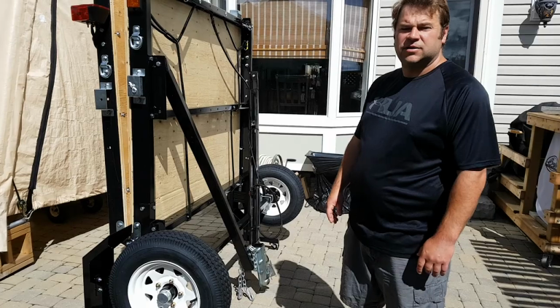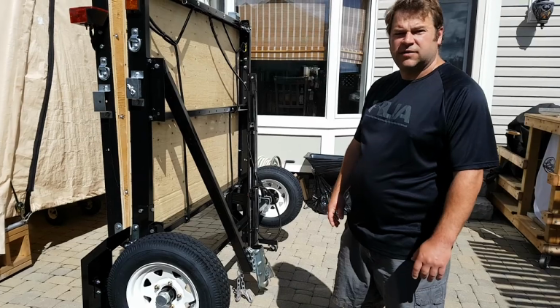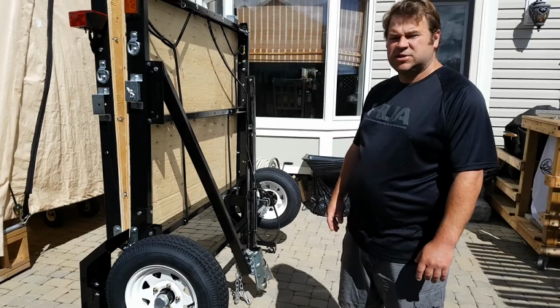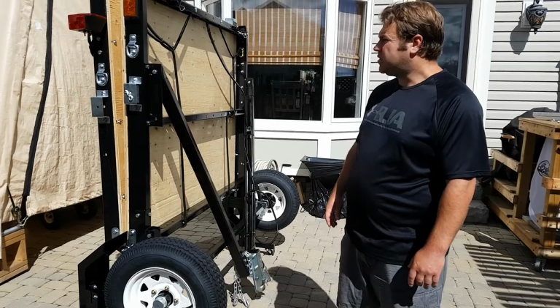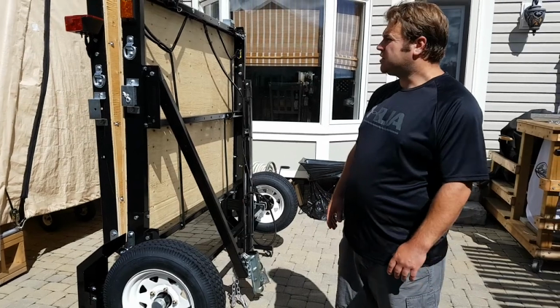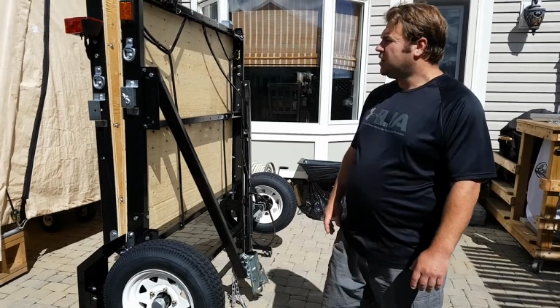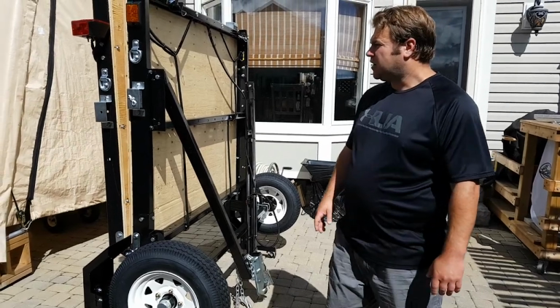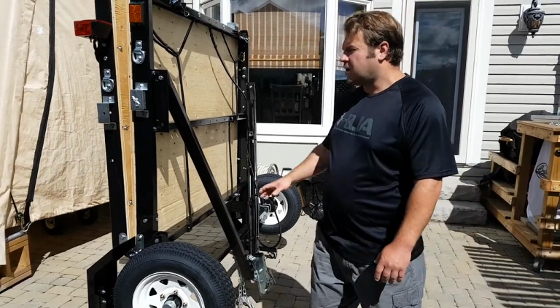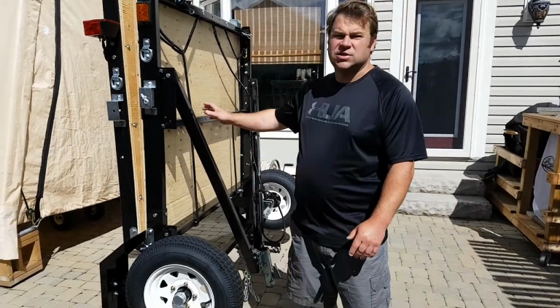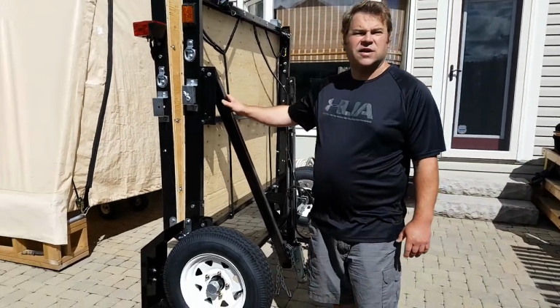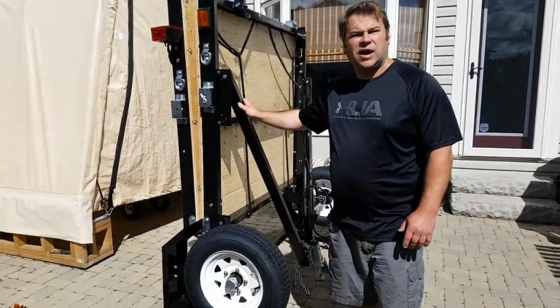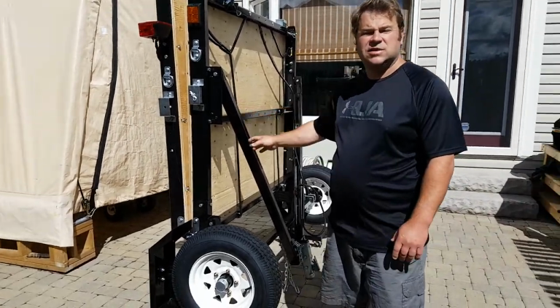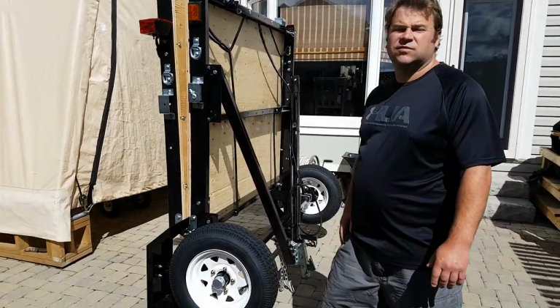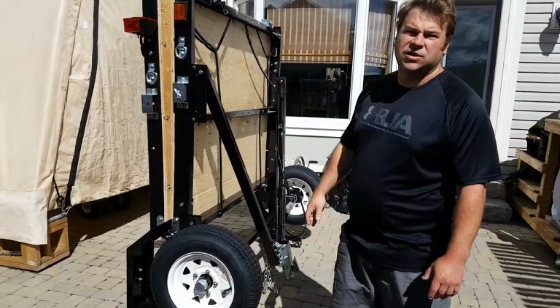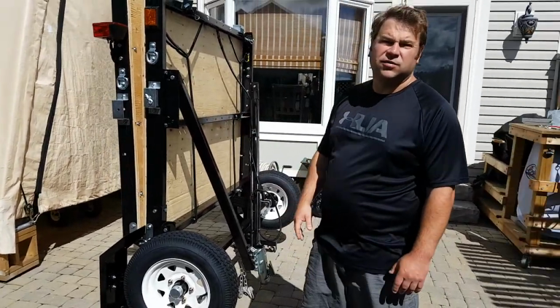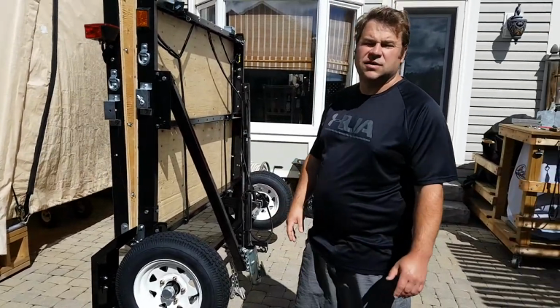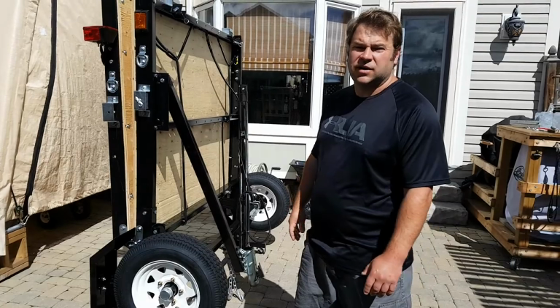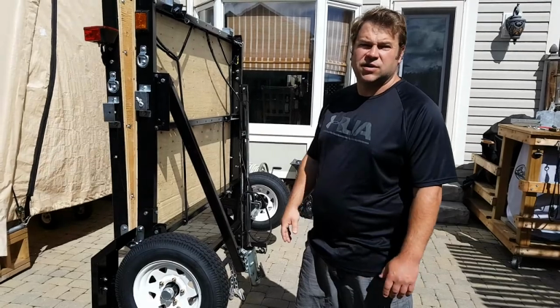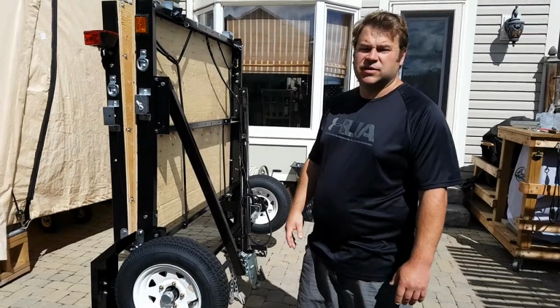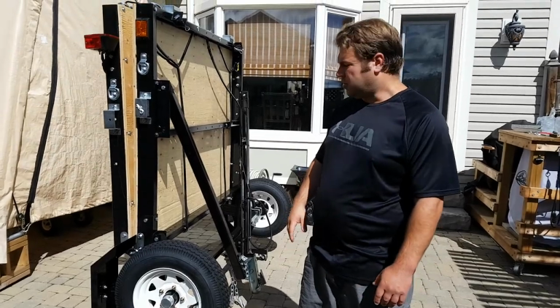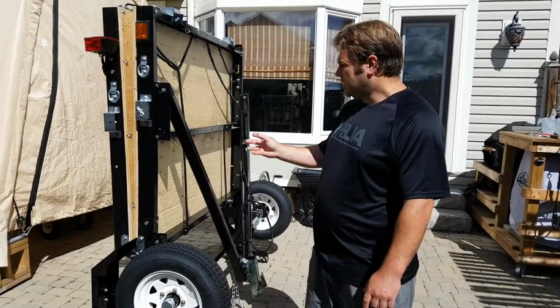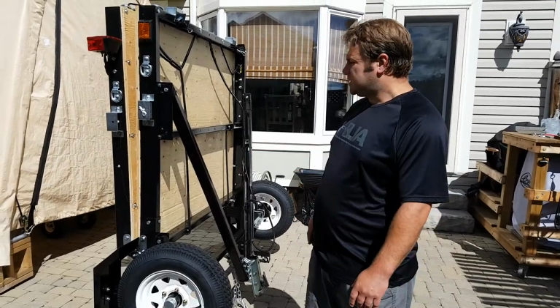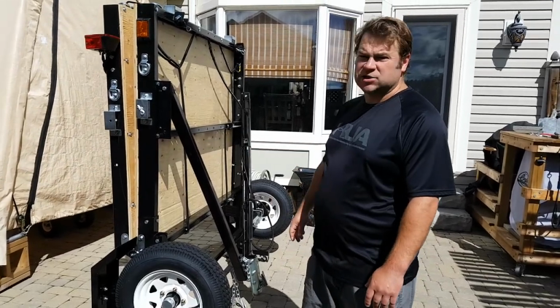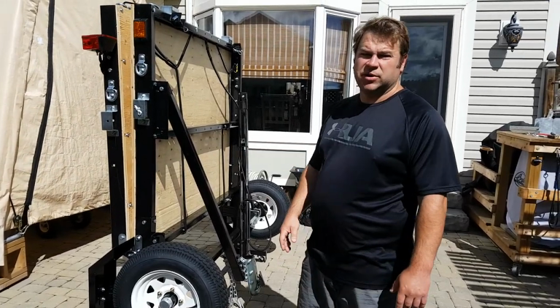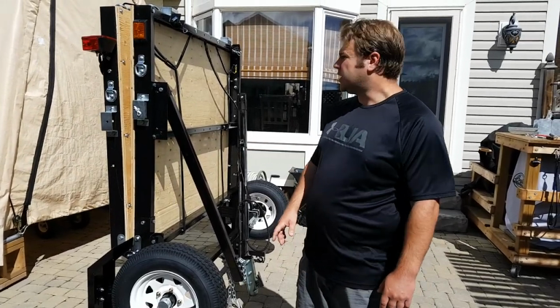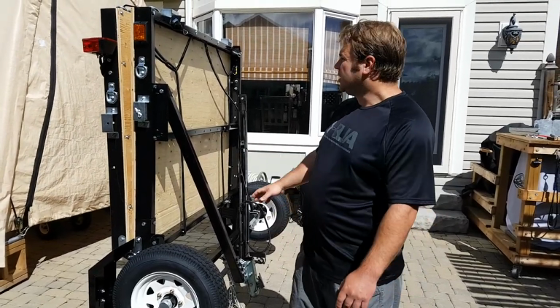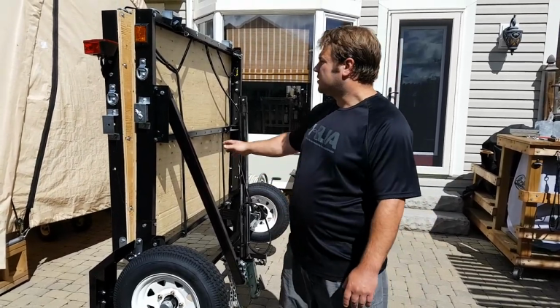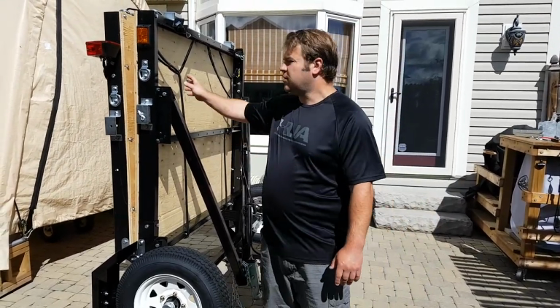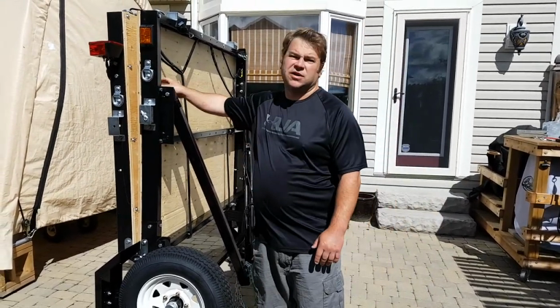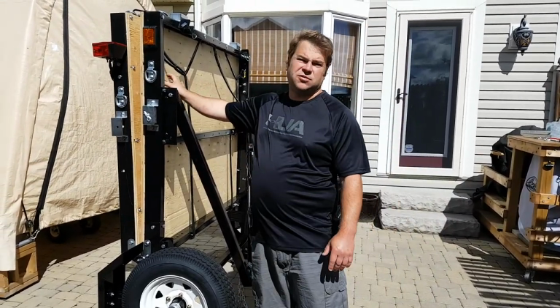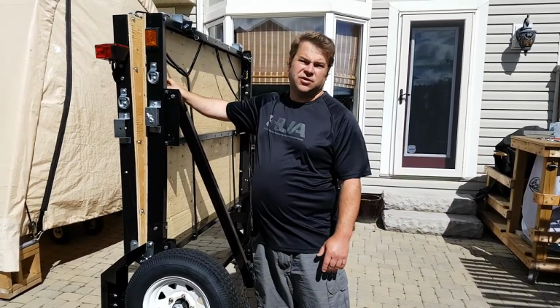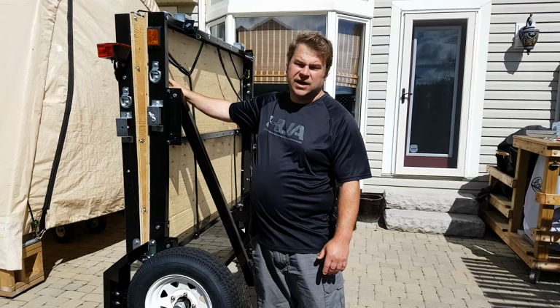This is Jeff from HJS Trailers. I get a lot of questions all the time about how these things fold and unfold, so I thought I'd give you a bit of a demo. This is a customer build here — this gentleman's already got the wood floor attached.